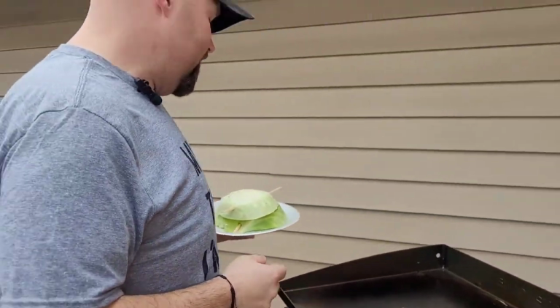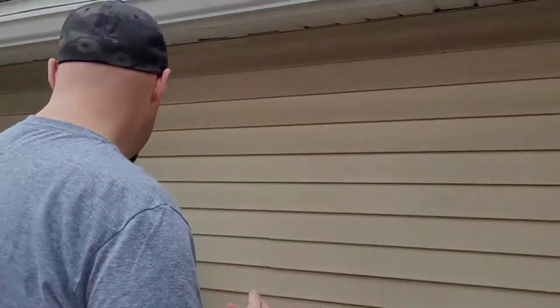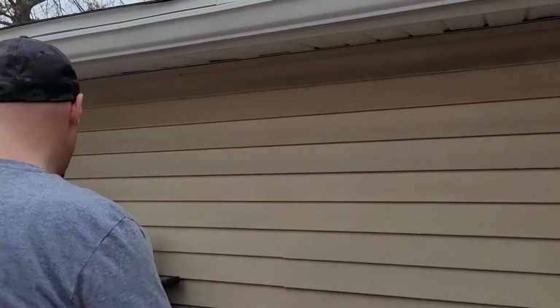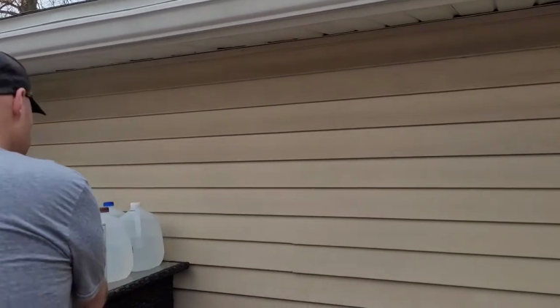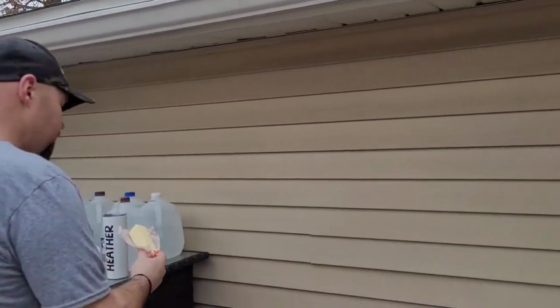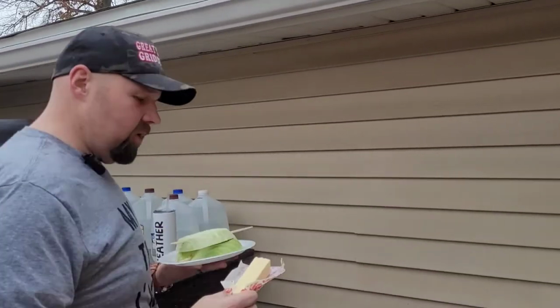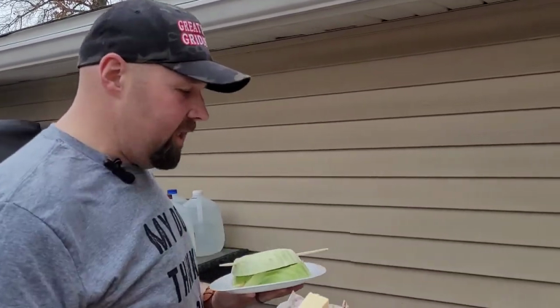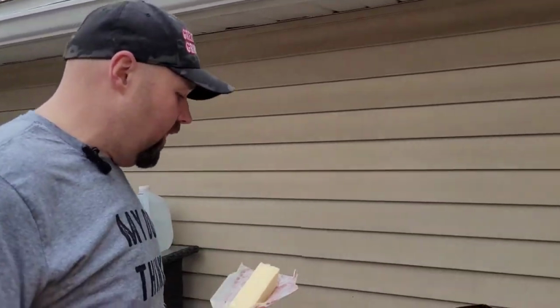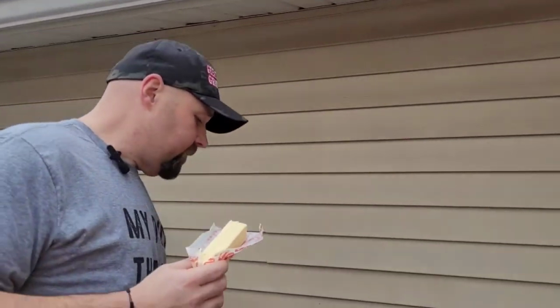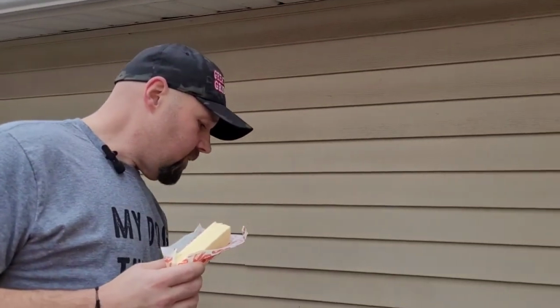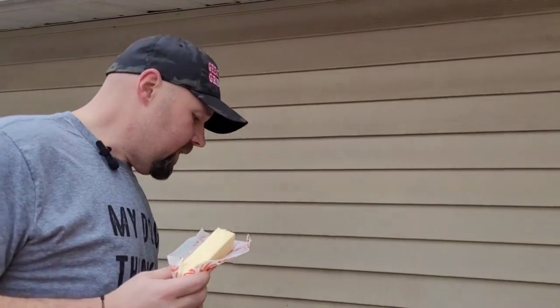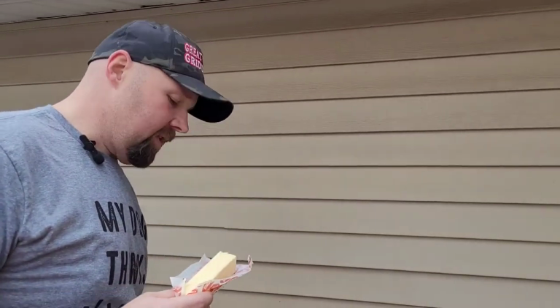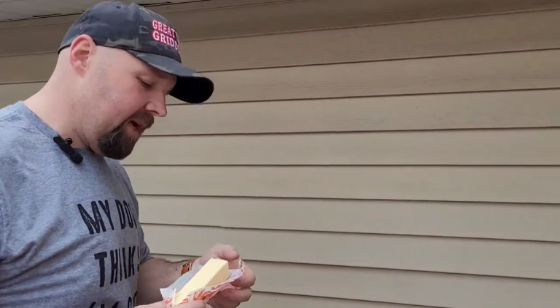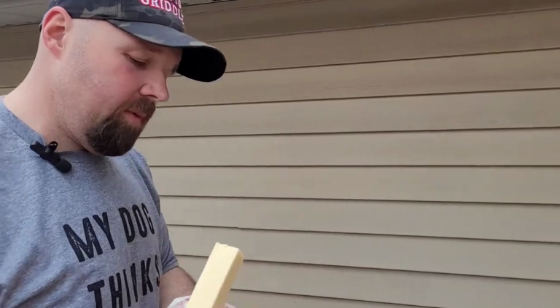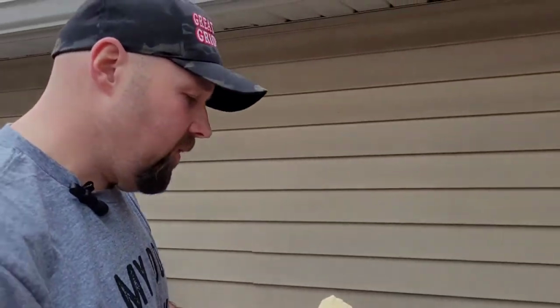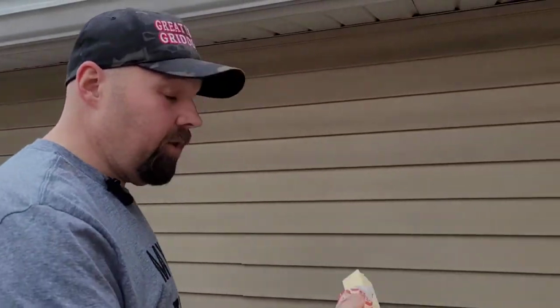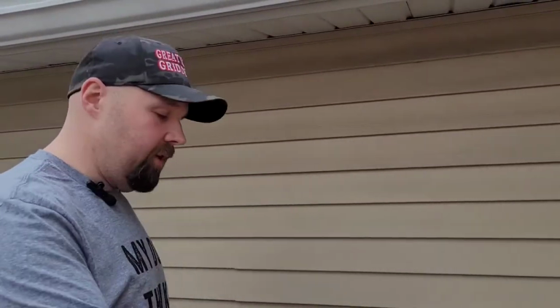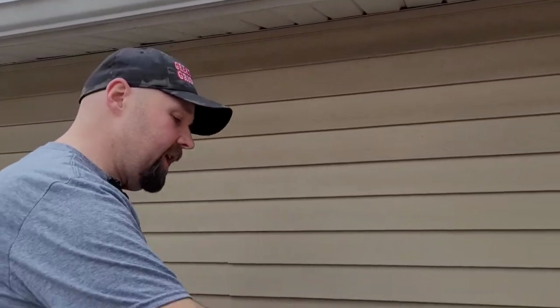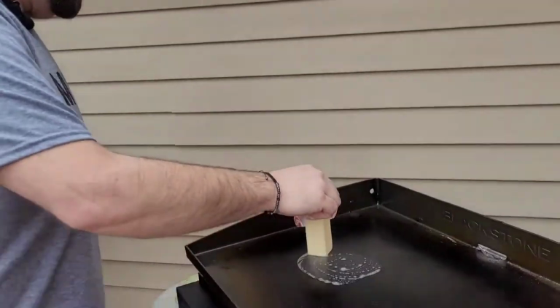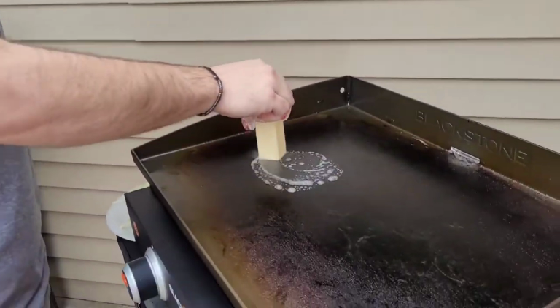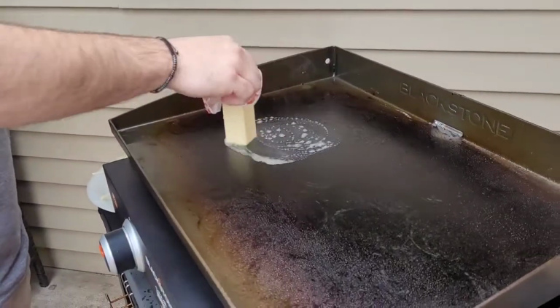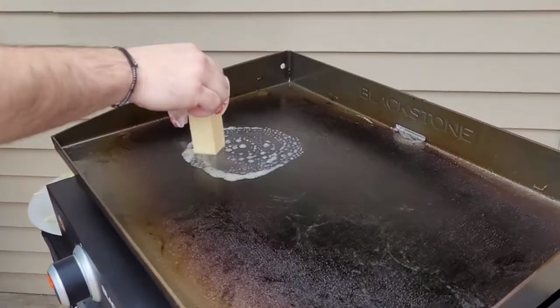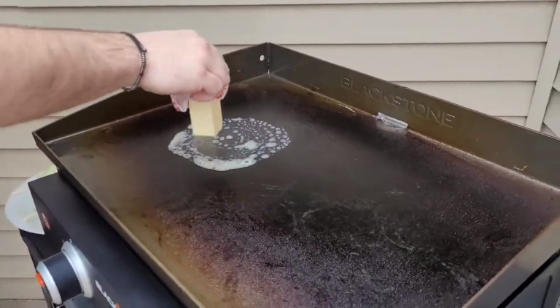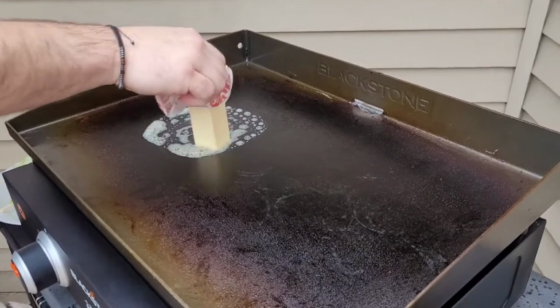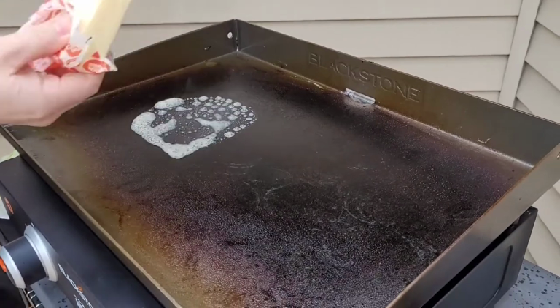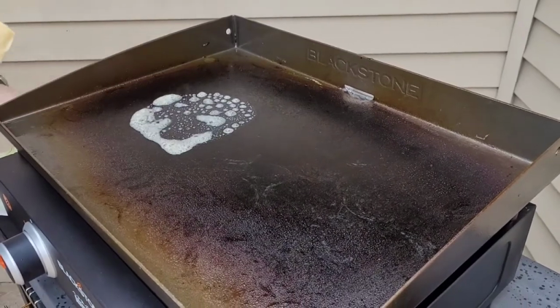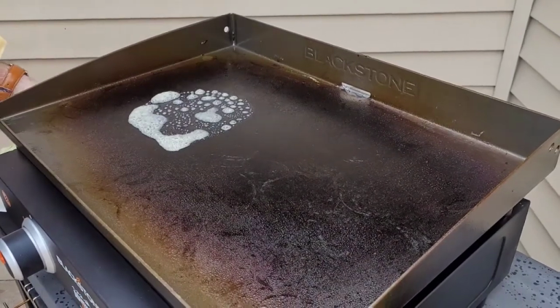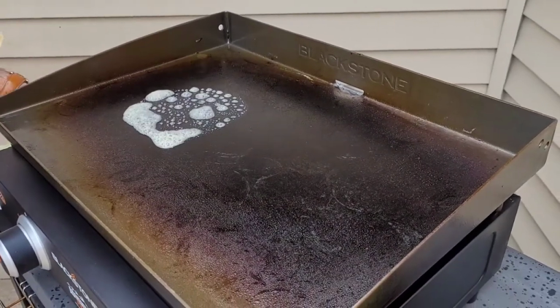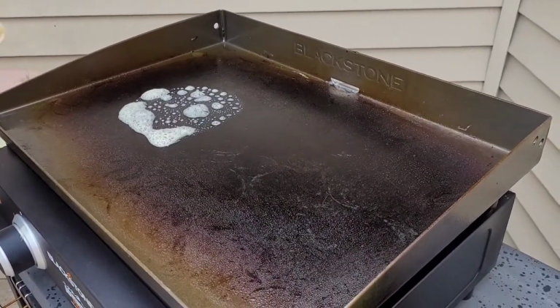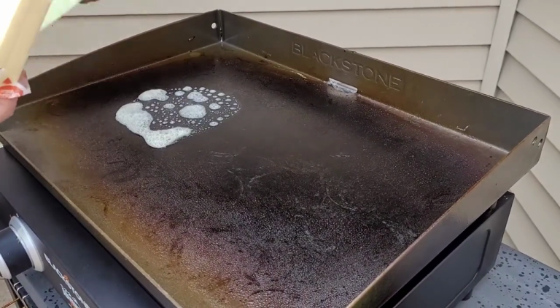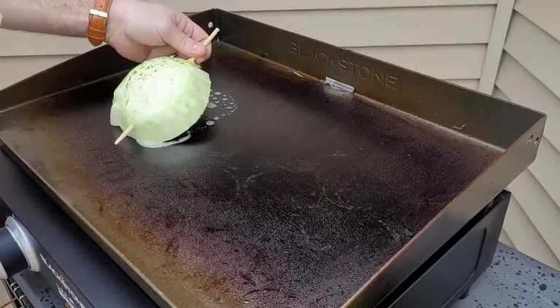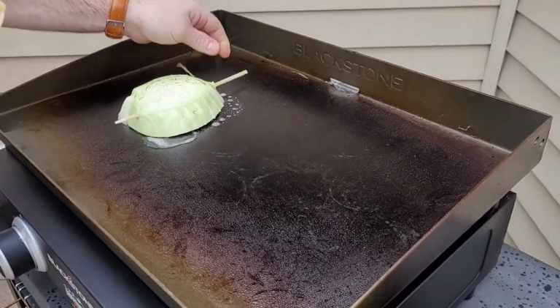So what we're going to do here — we usually make these in the oven, but the last time we made them we made them on the 36. Today we're going to make them on the 22. A little bit of butter, put your griddle on high.